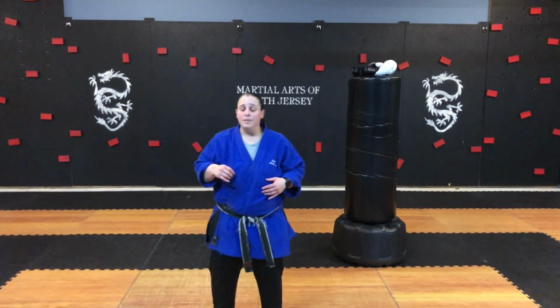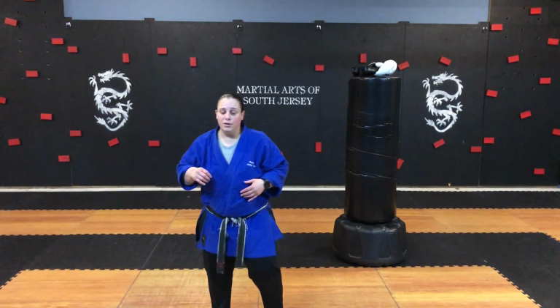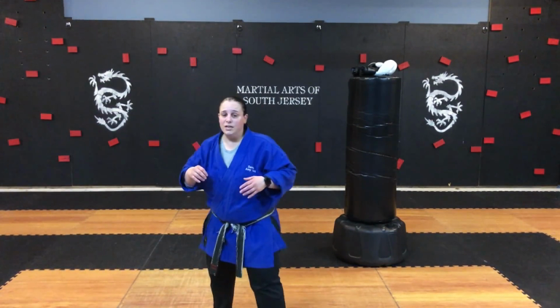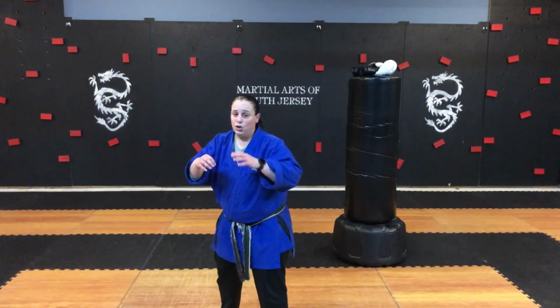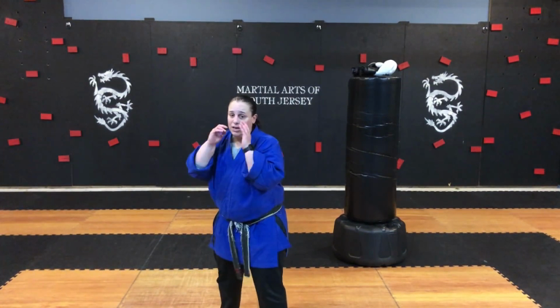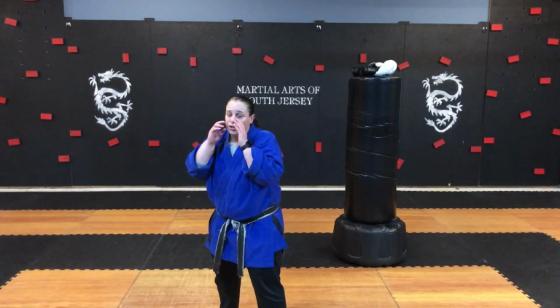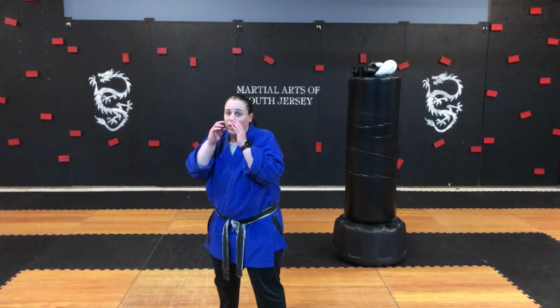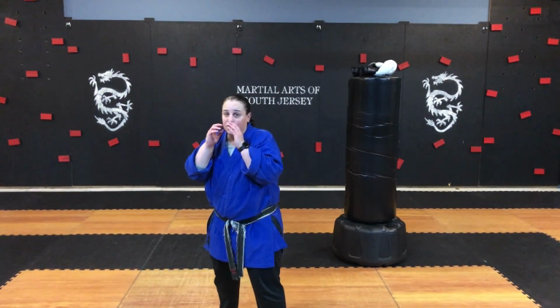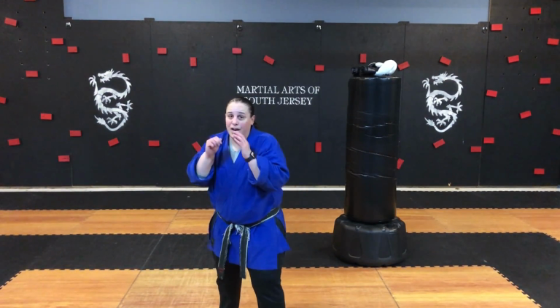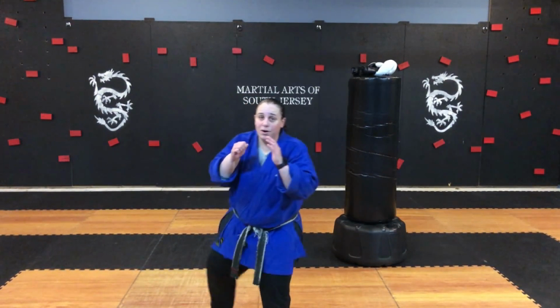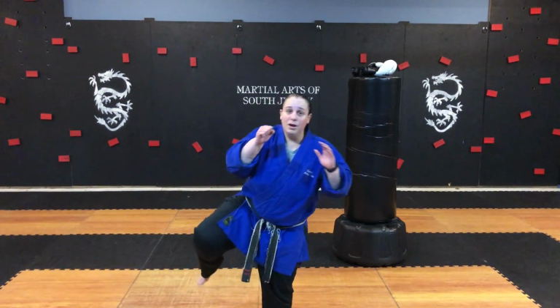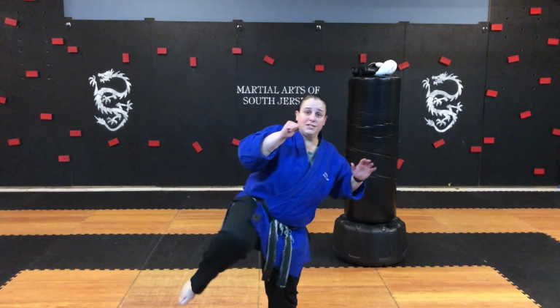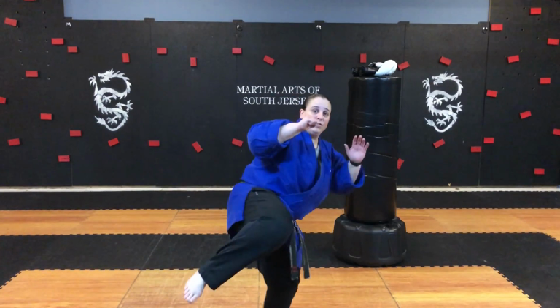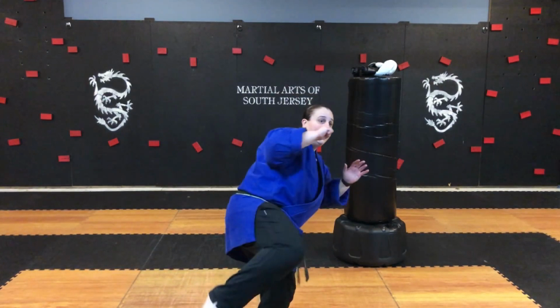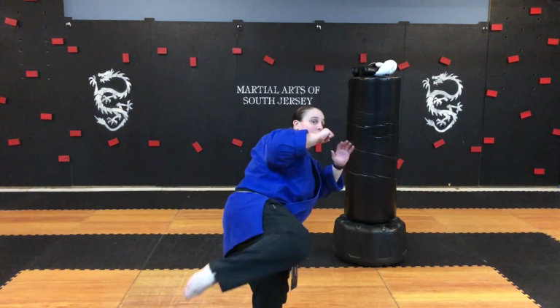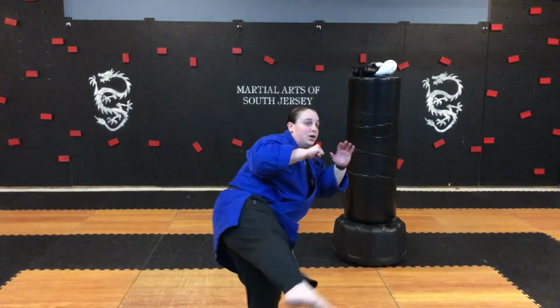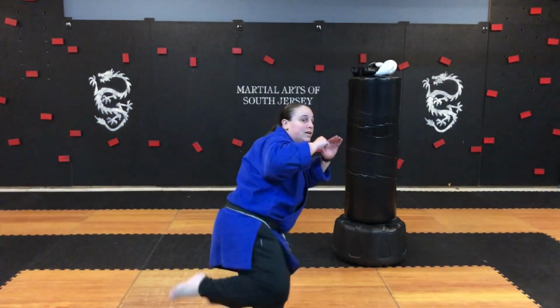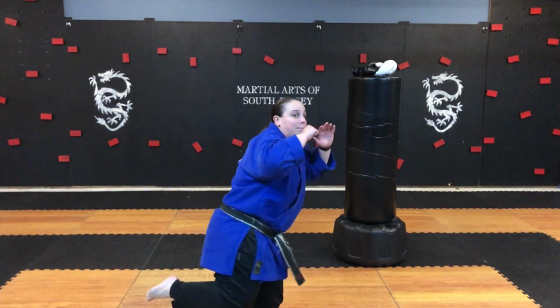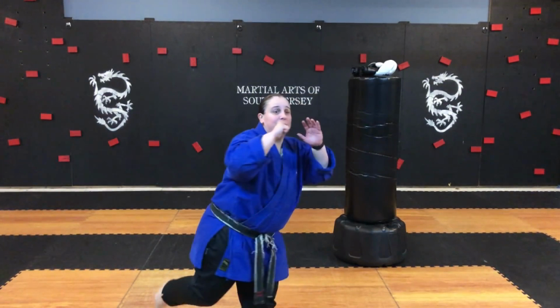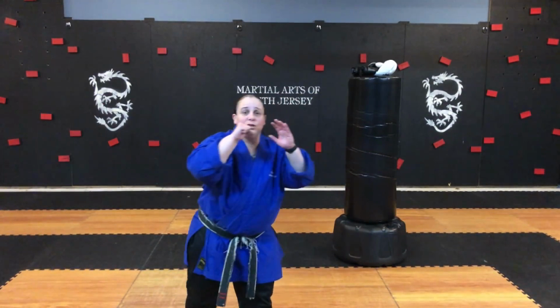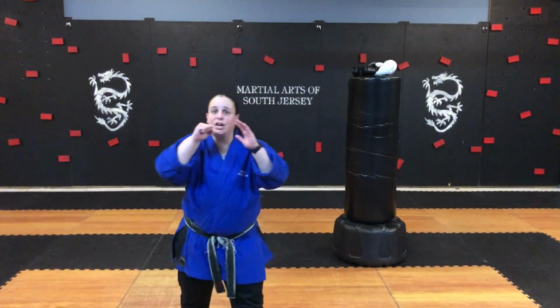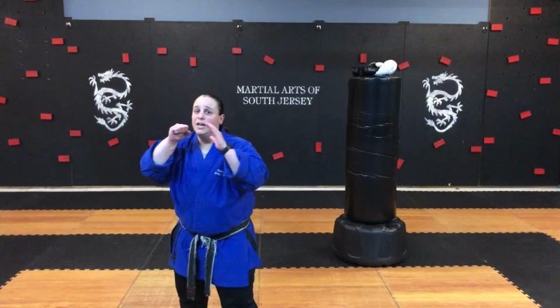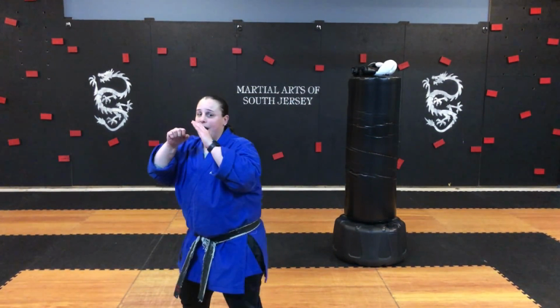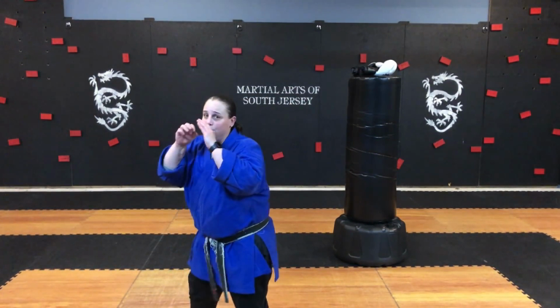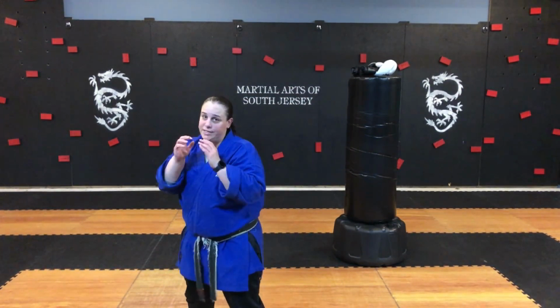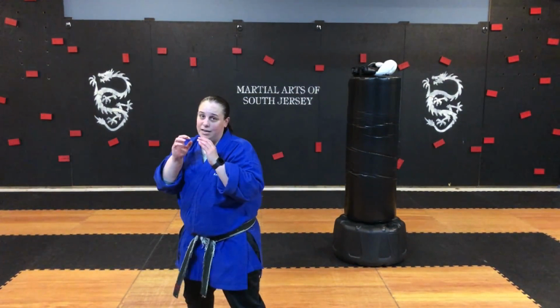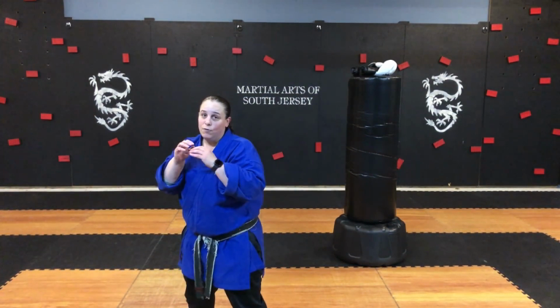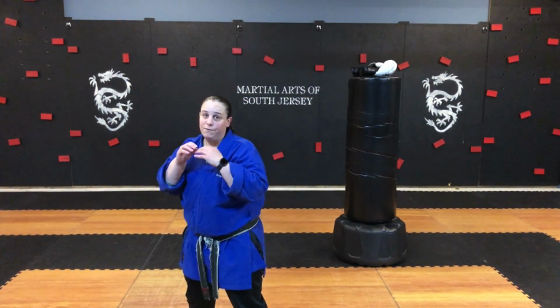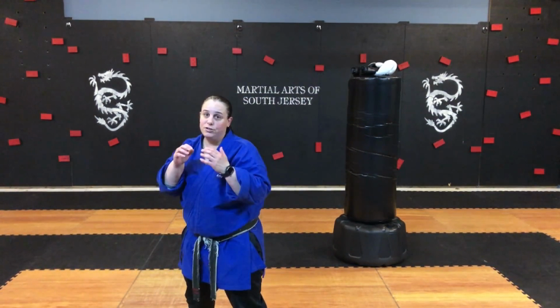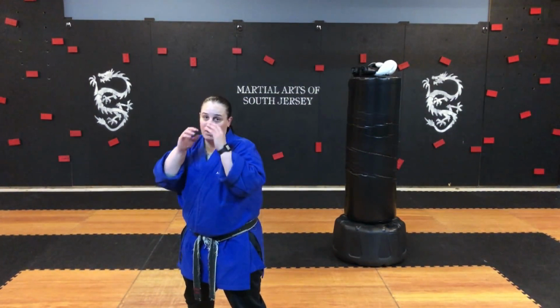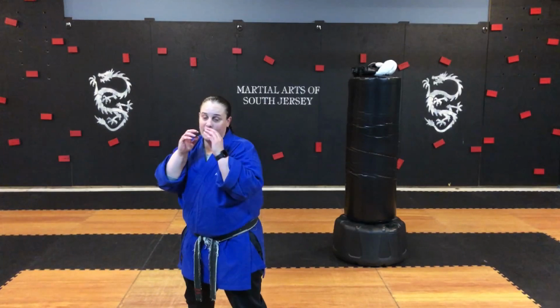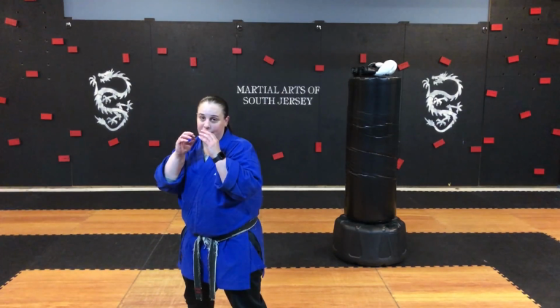So again, you're going to make sure that you chamber, extend your leg out, point your toes, hit with the bottom part of your shin, and then reset — that's the focus for the roundhouse kick.